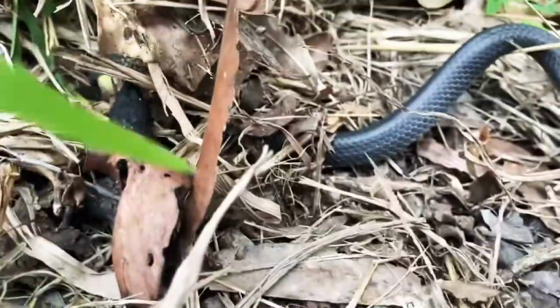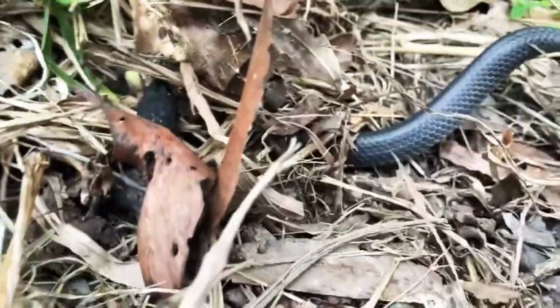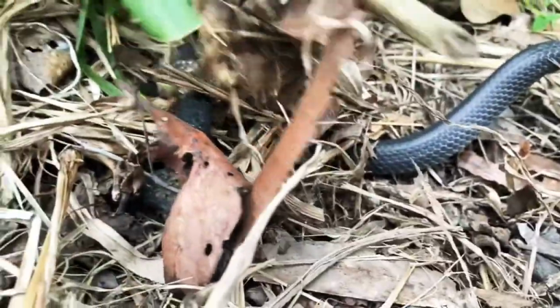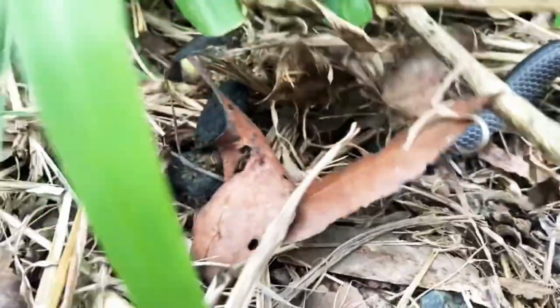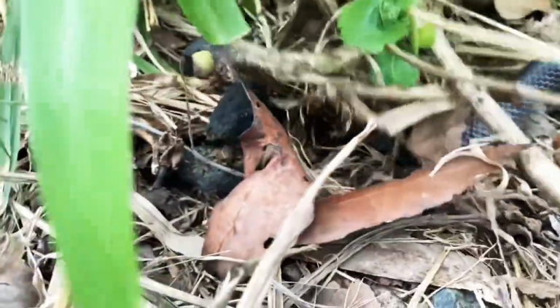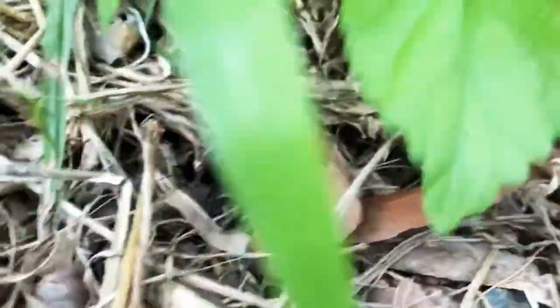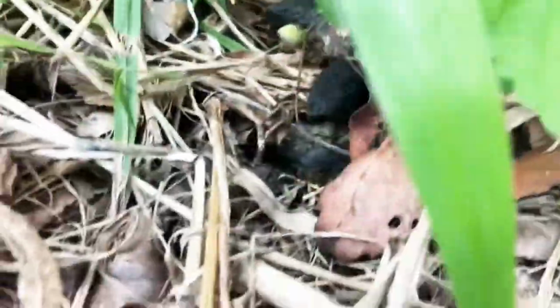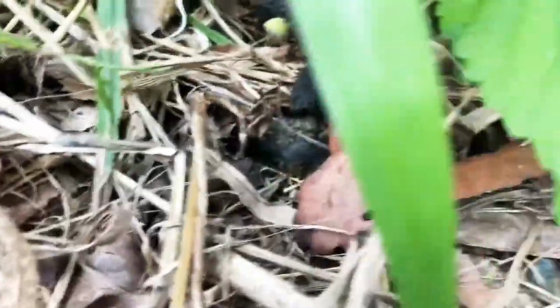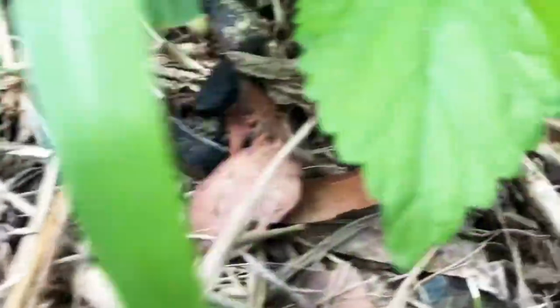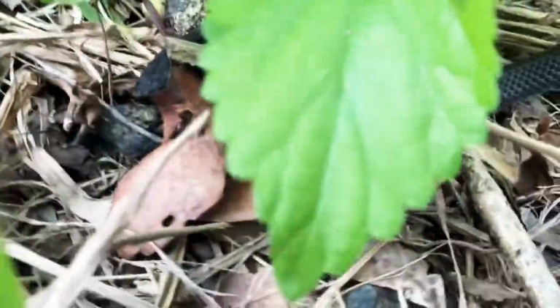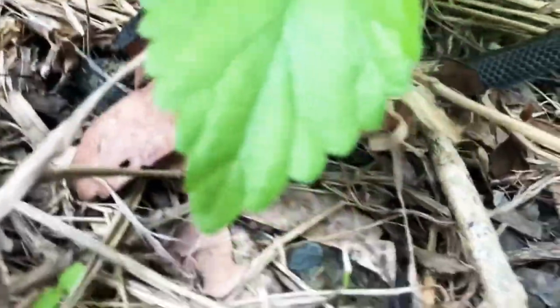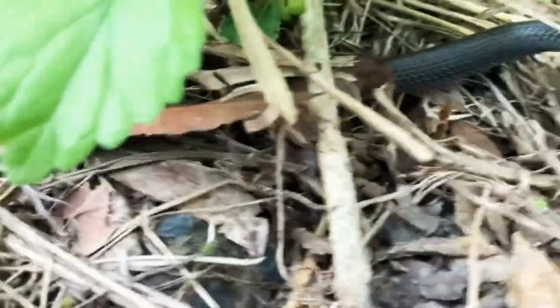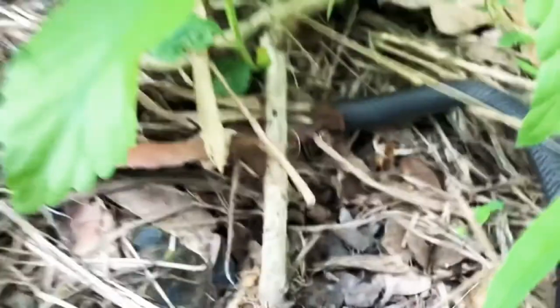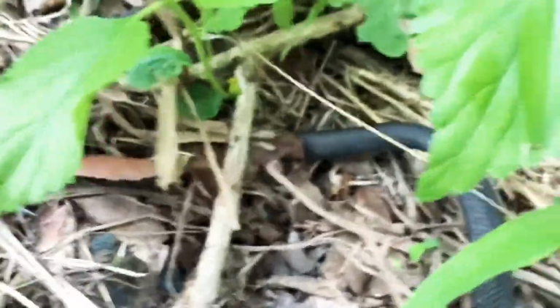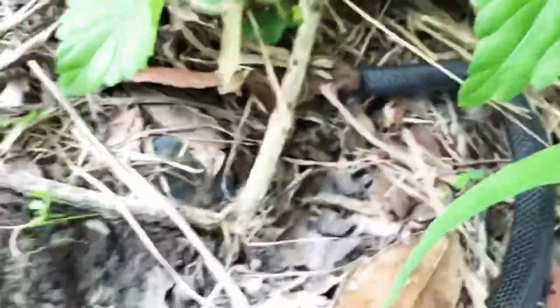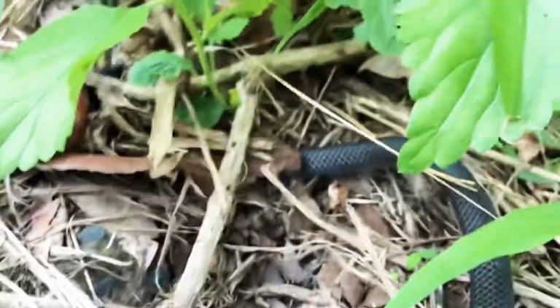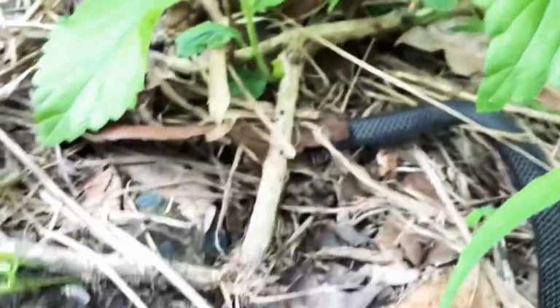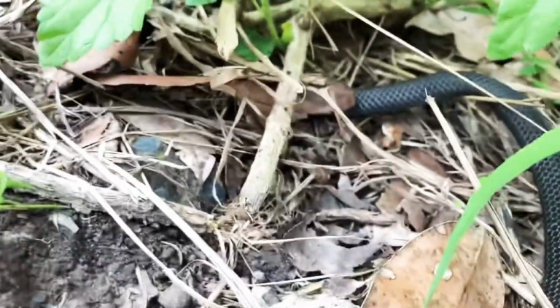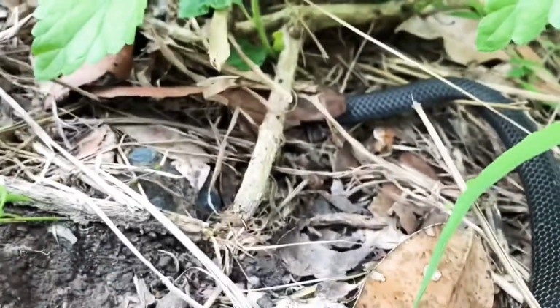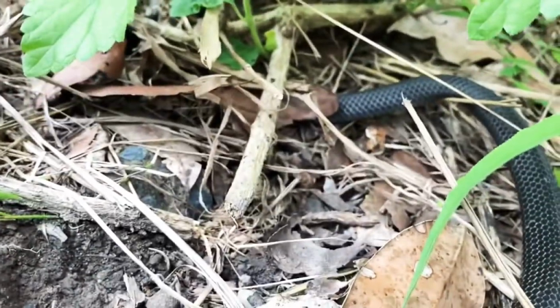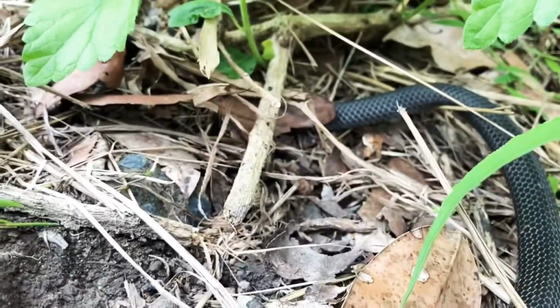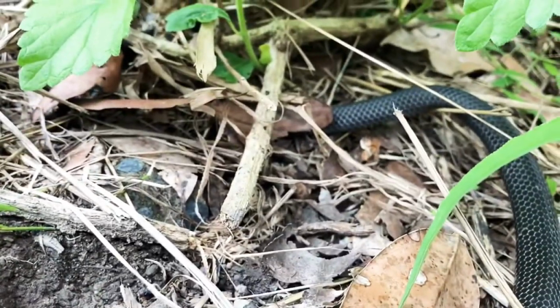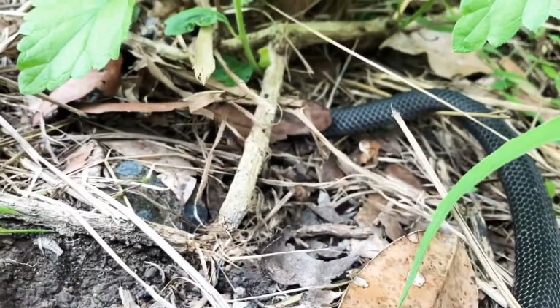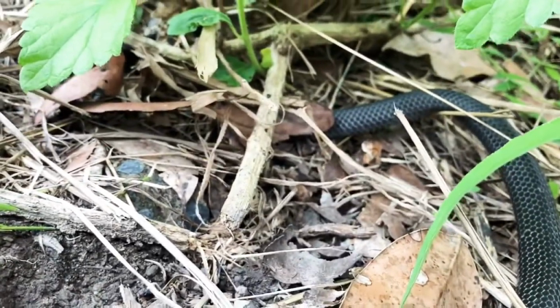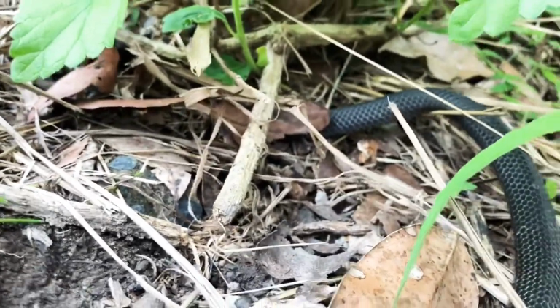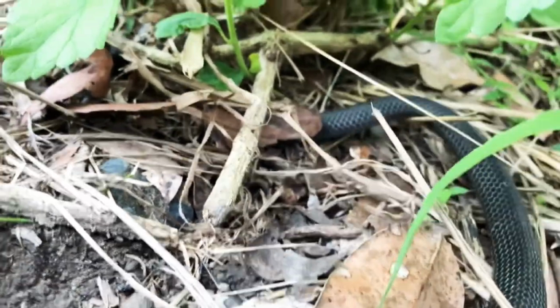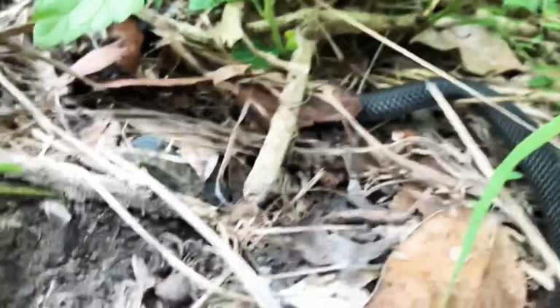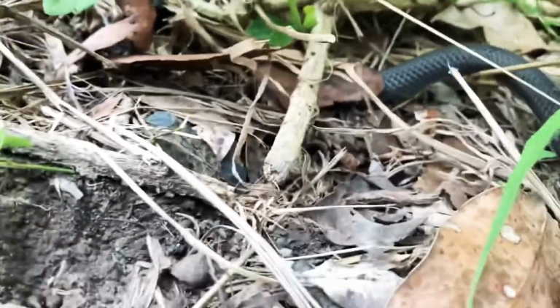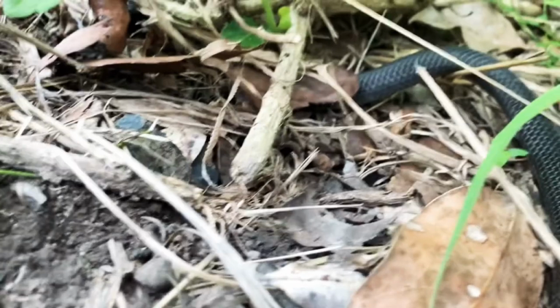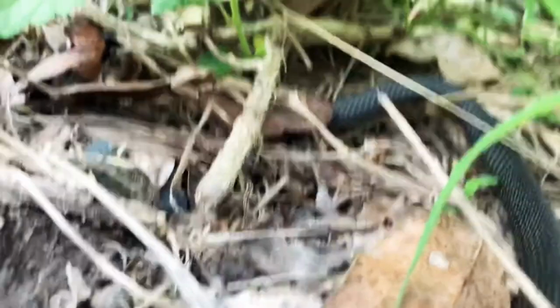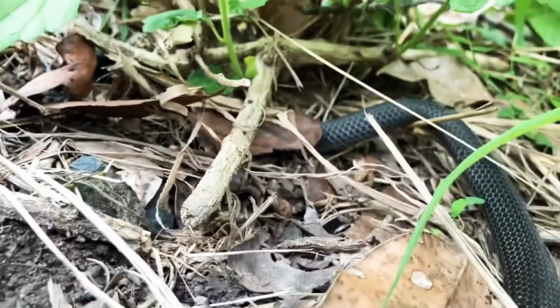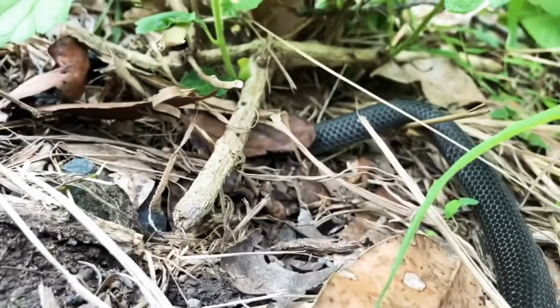He's just heading into a bit of leaf litter, so we'll leave him alone and see what else we can find. That's so cool.